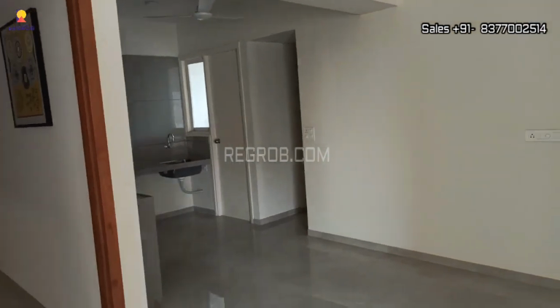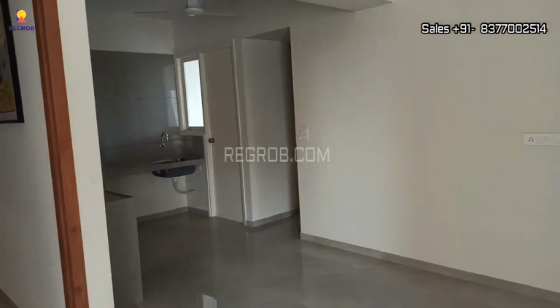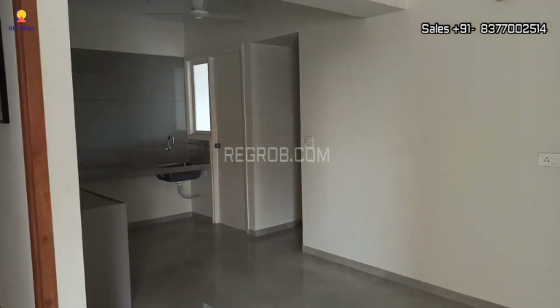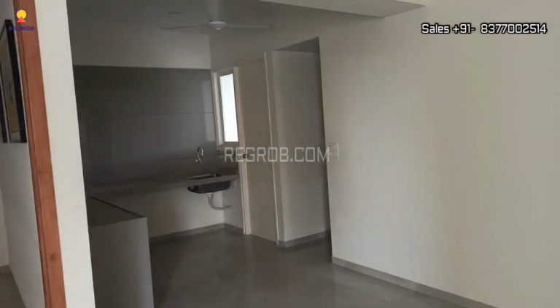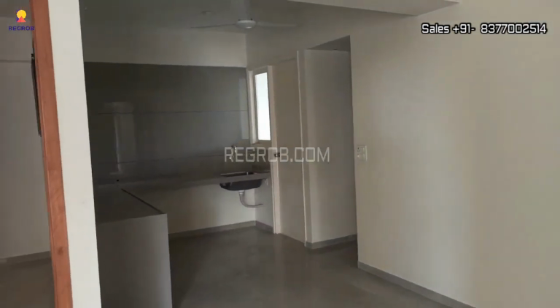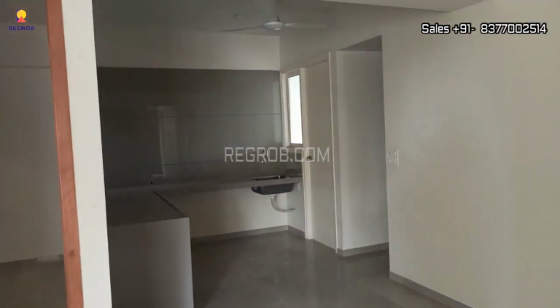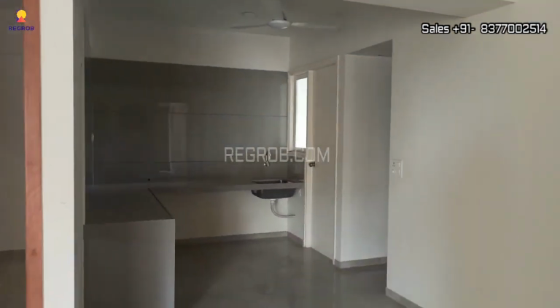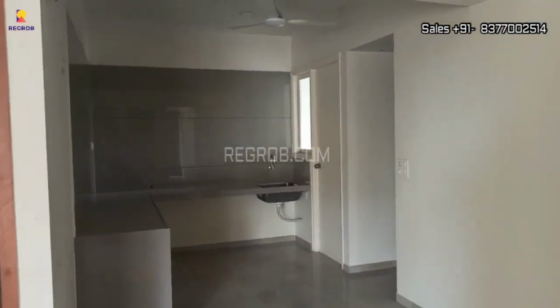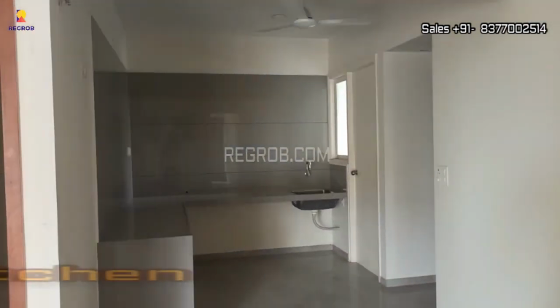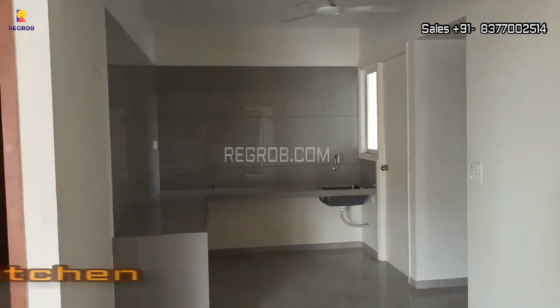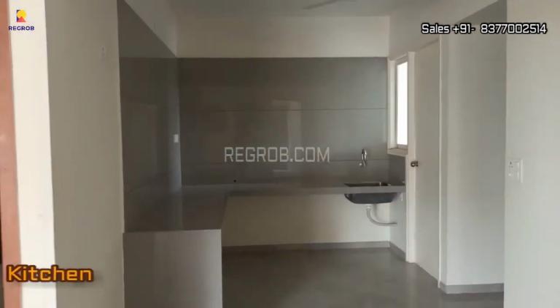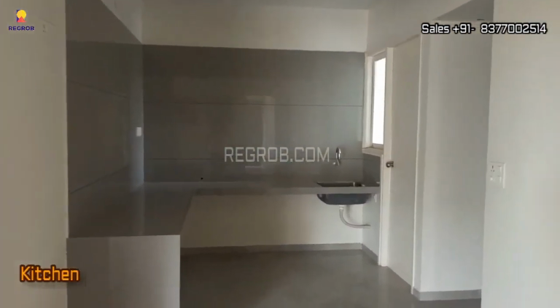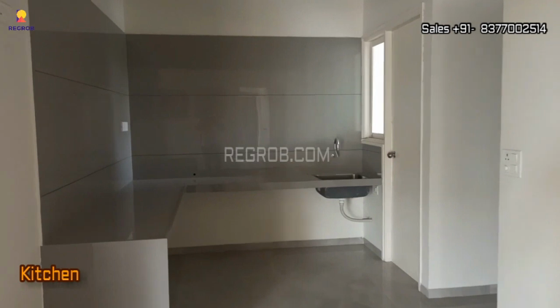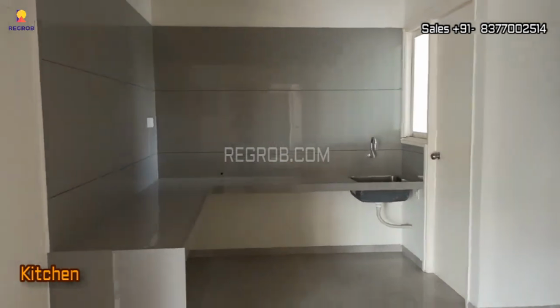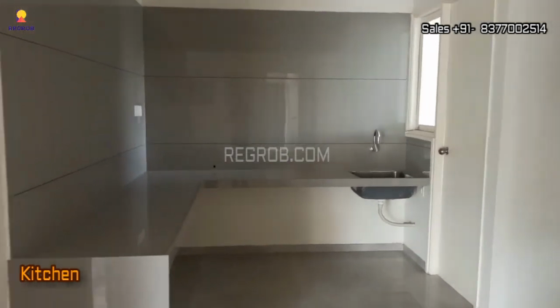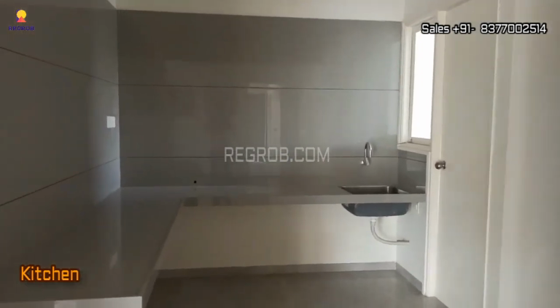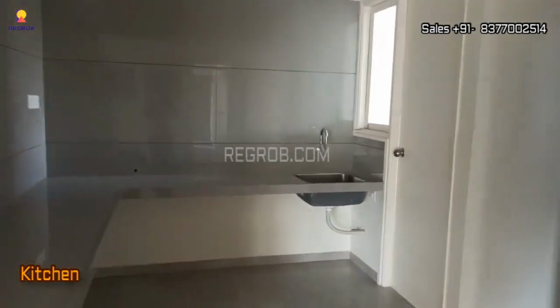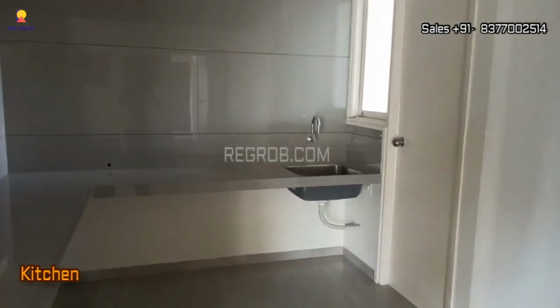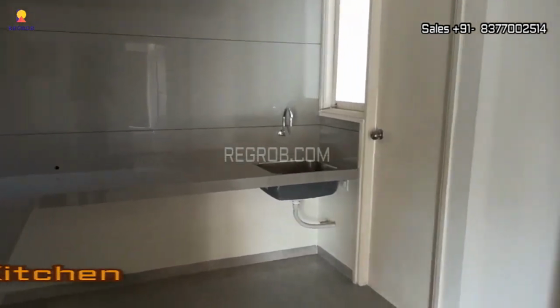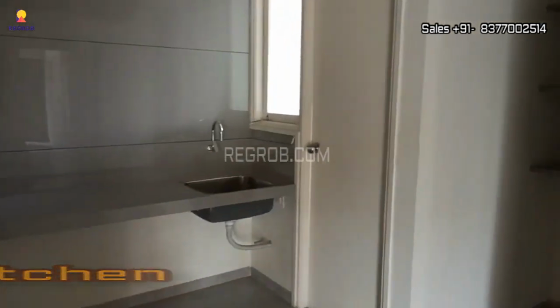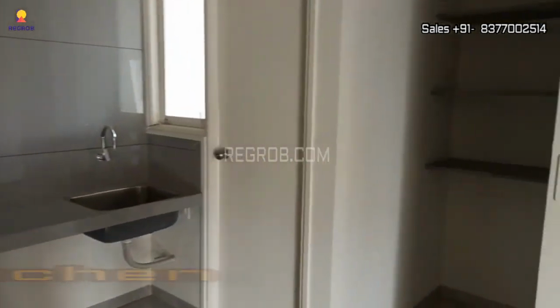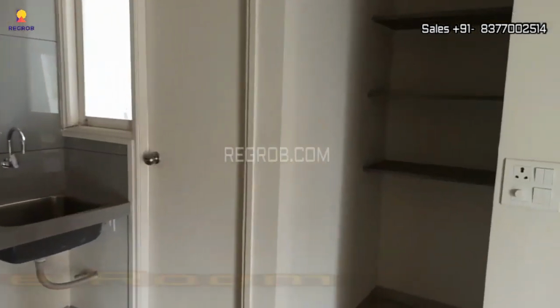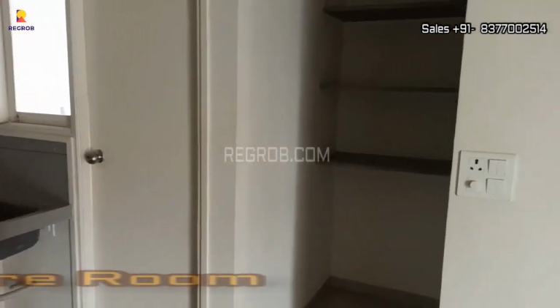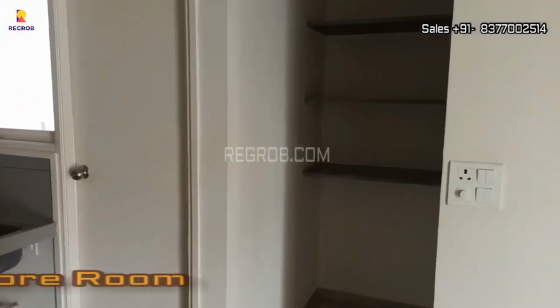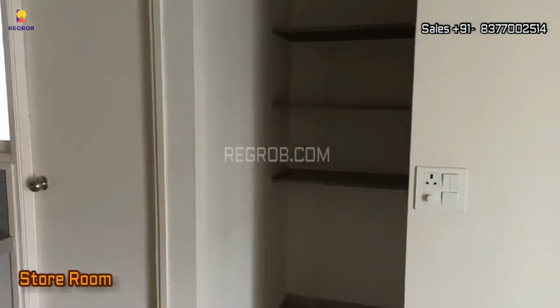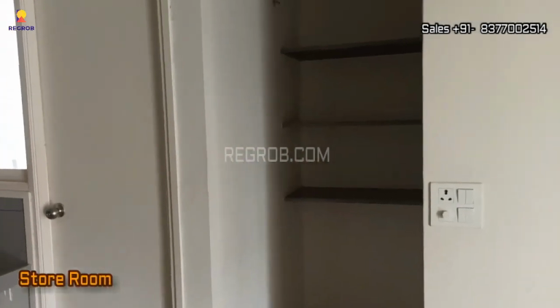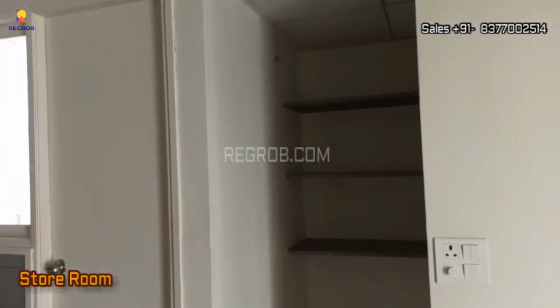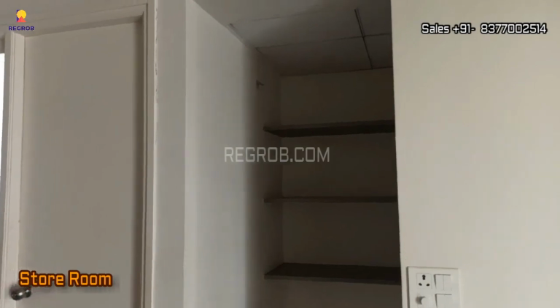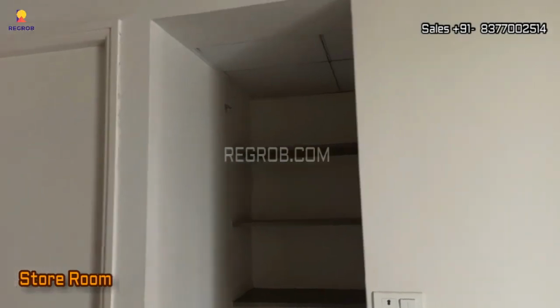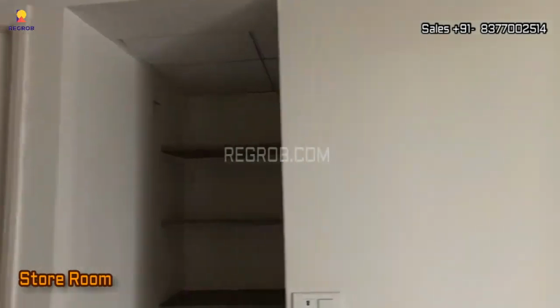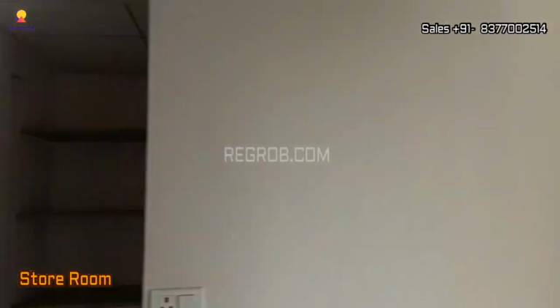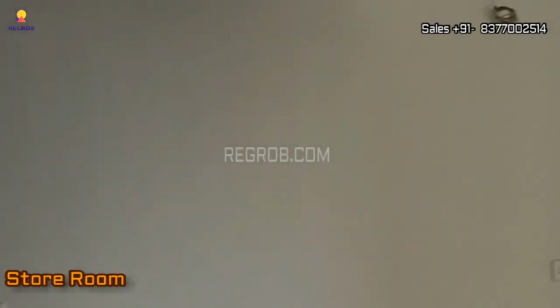The dining area is thoughtfully placed, and right across from it you'll find a well-designed kitchen with an L-shaped platform. And here's a unique feature — a separate store room for all your storage needs.